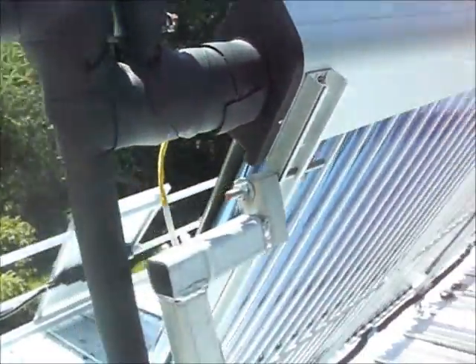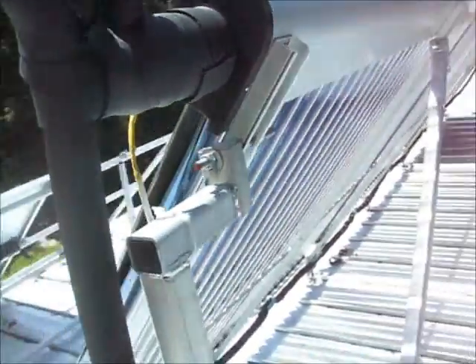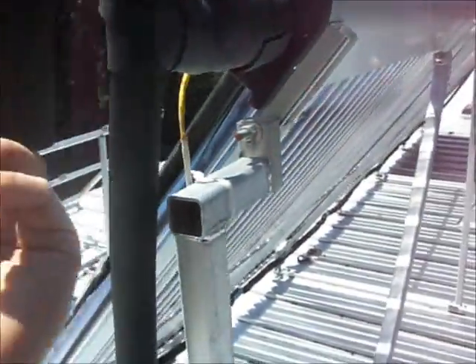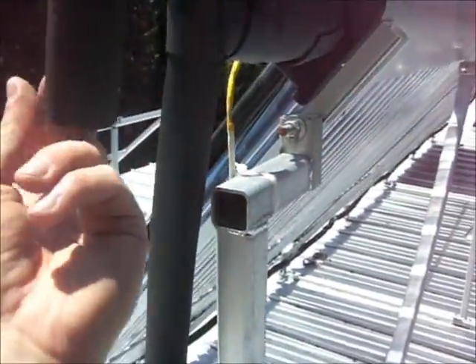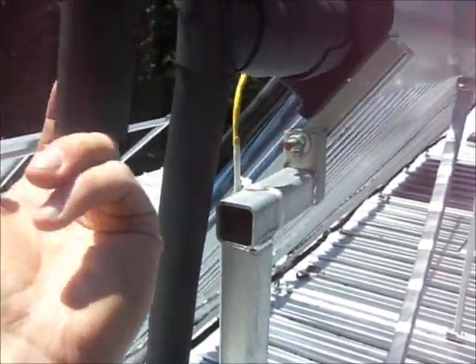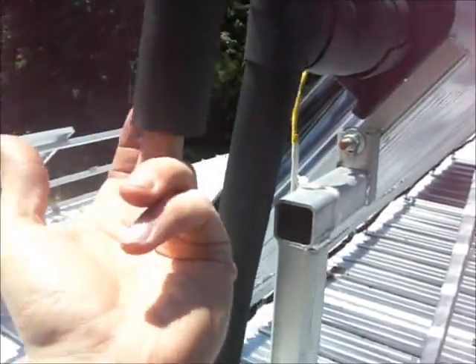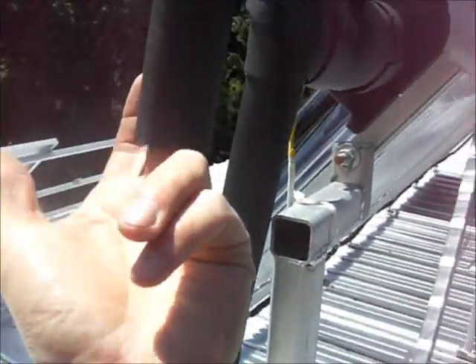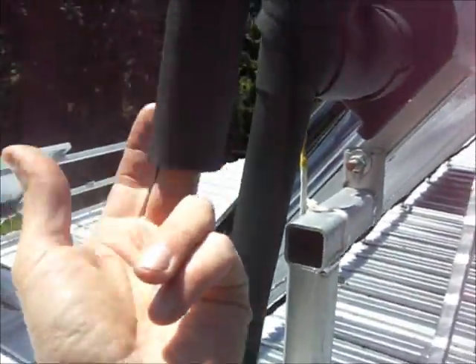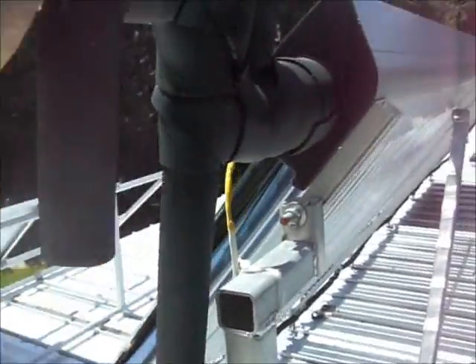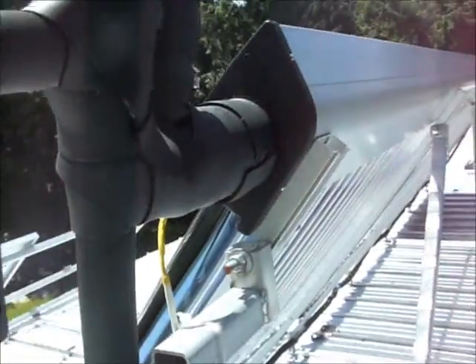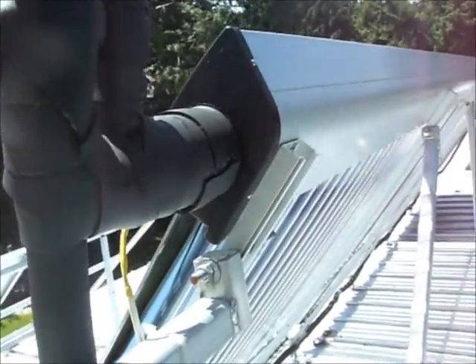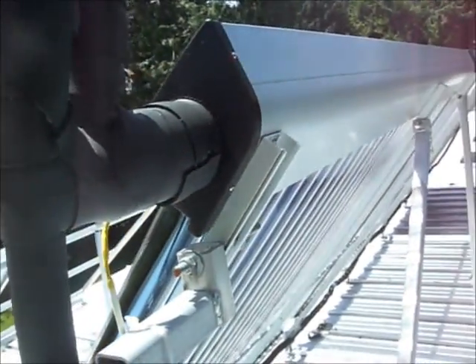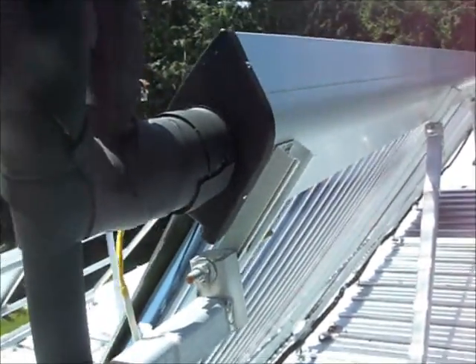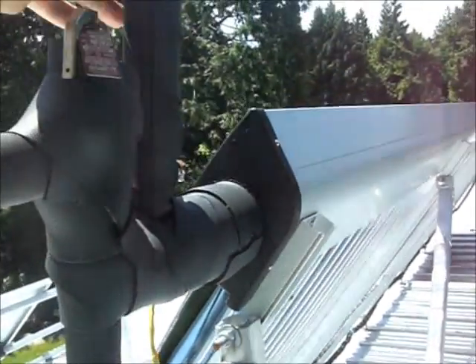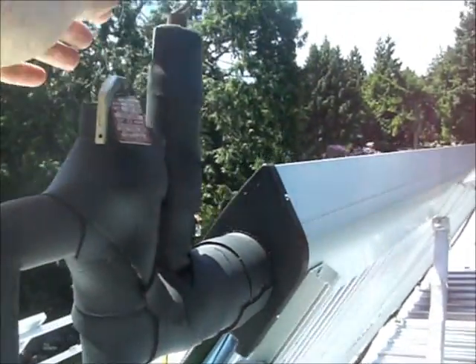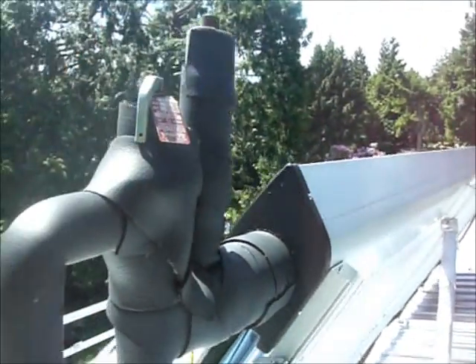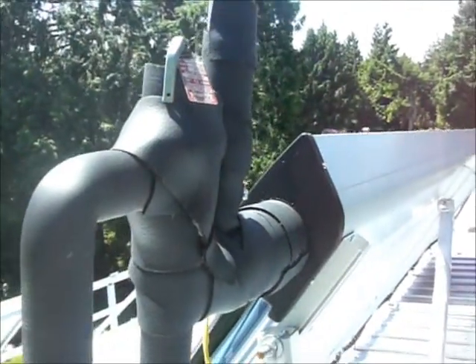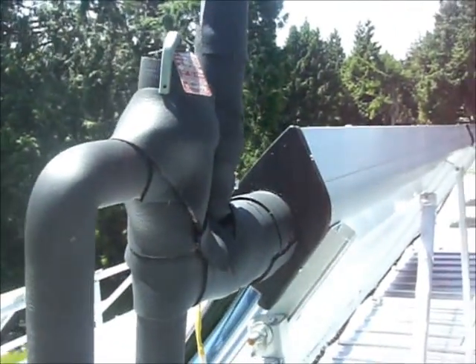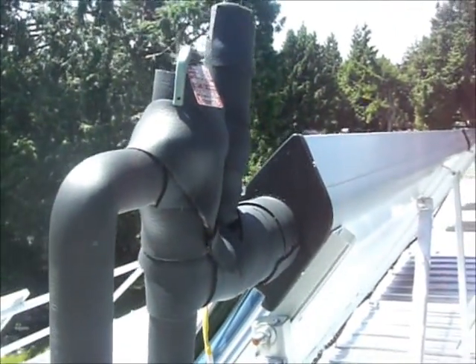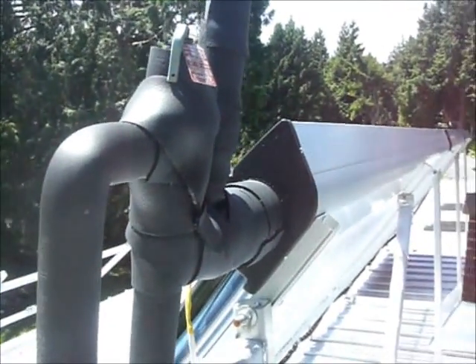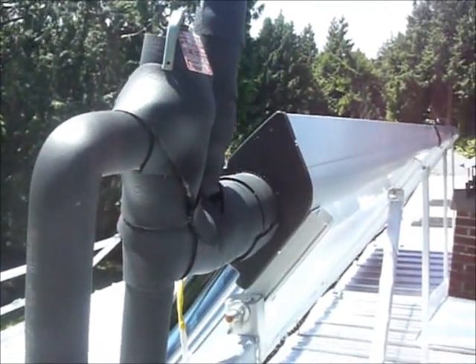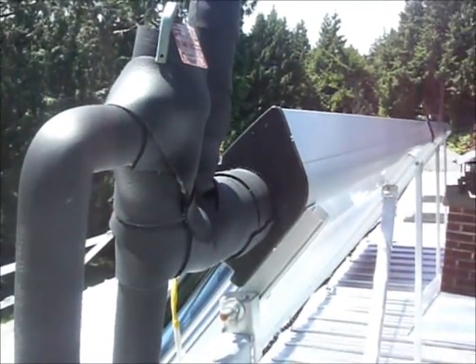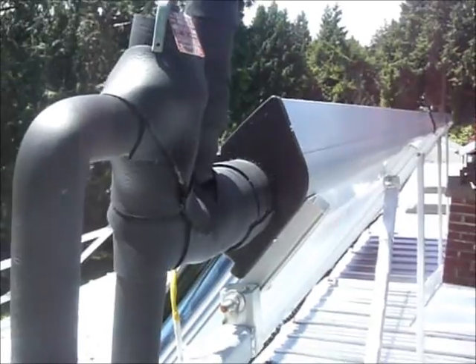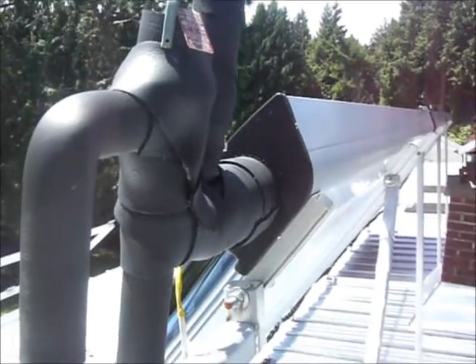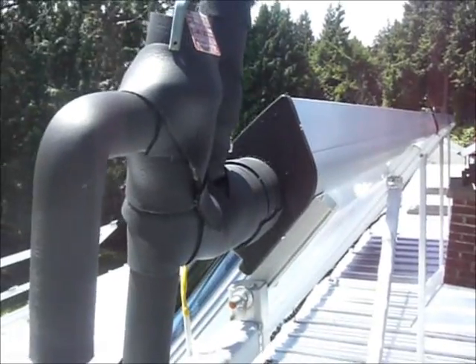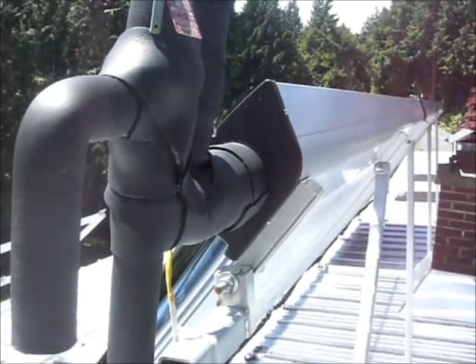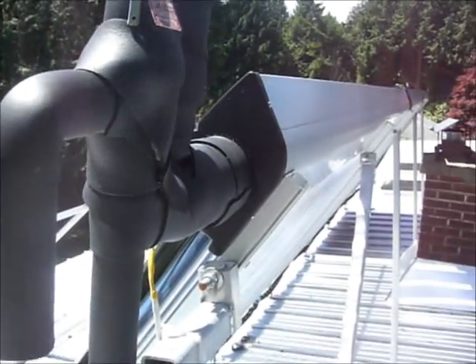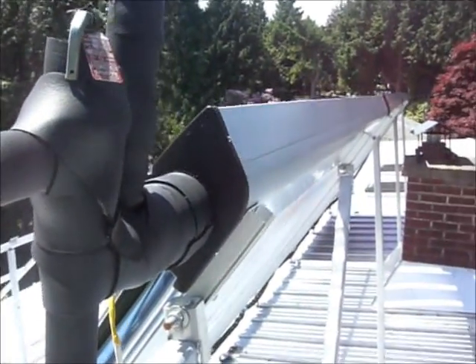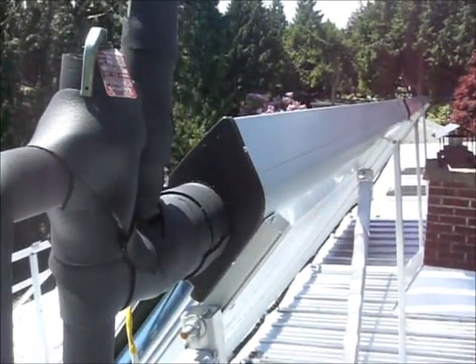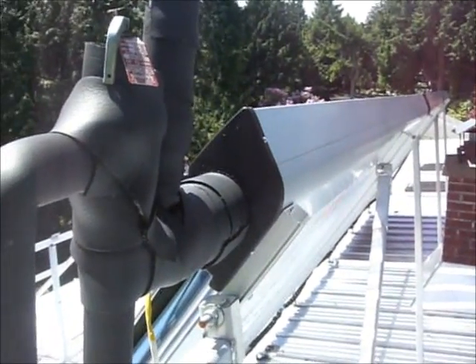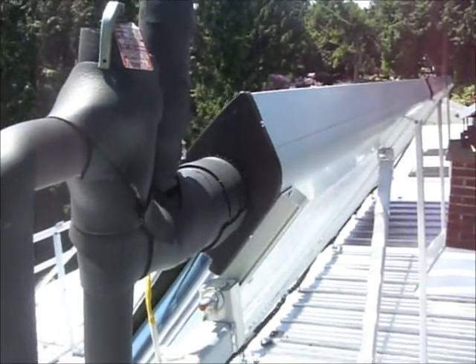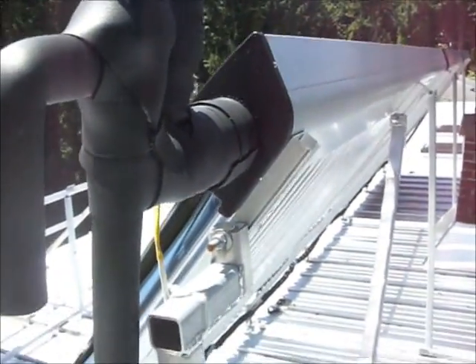You can see quite a bit of light comes through — it's just the reflection between the tubes. But other than that, if you hold your finger on this stuff, it's pretty darn warm. As I said downstairs, 175 up here right now, Fahrenheit.